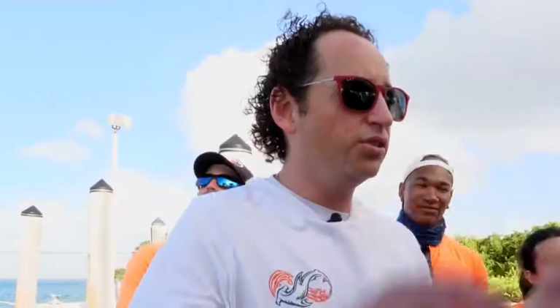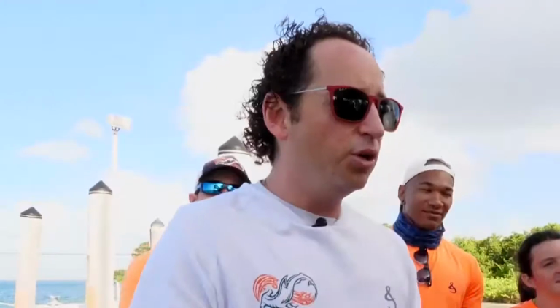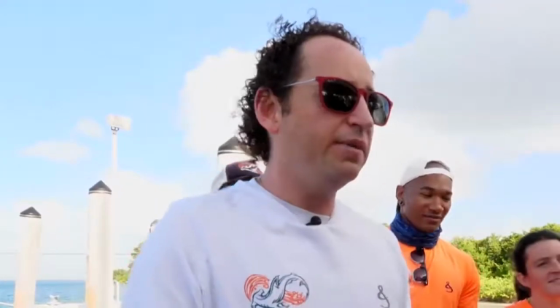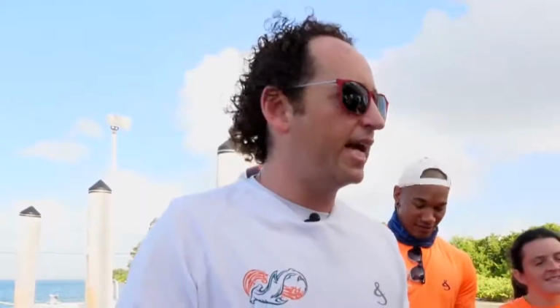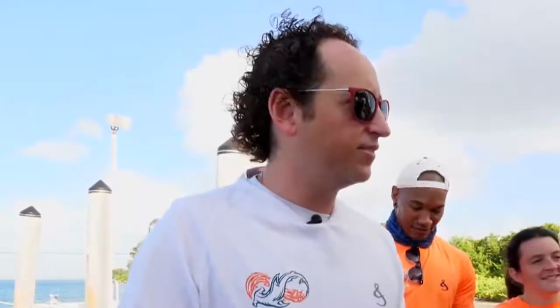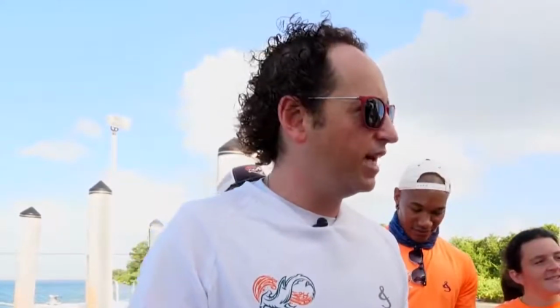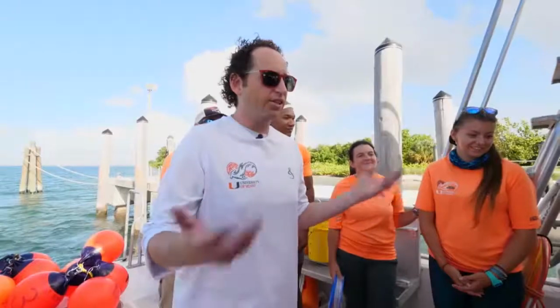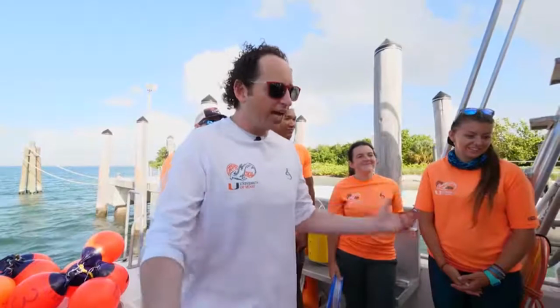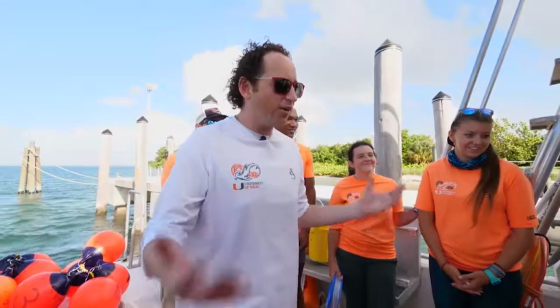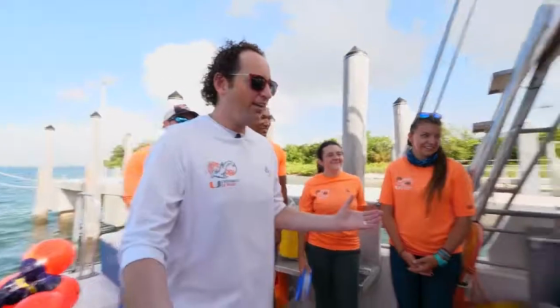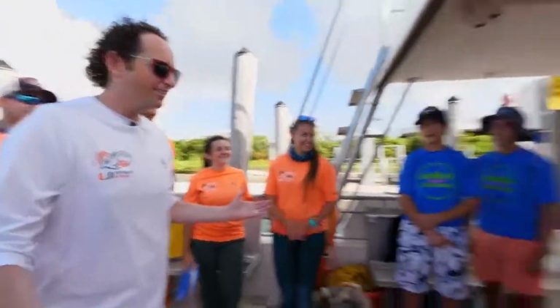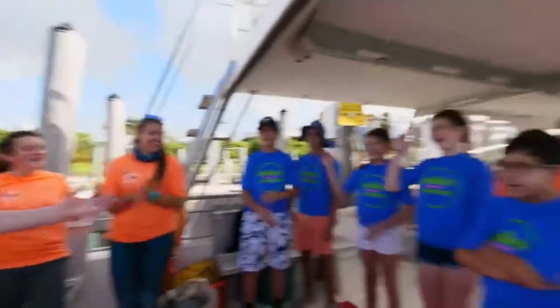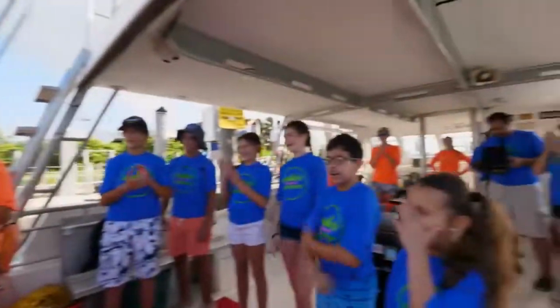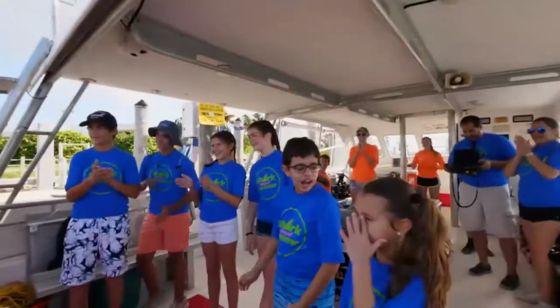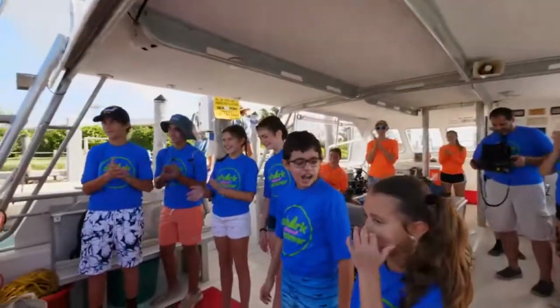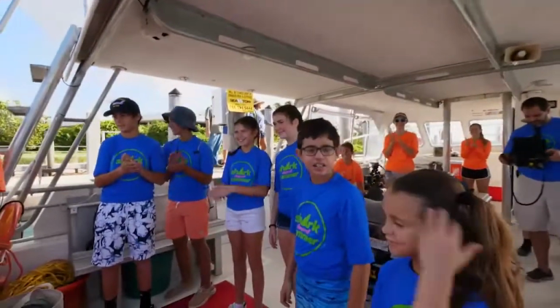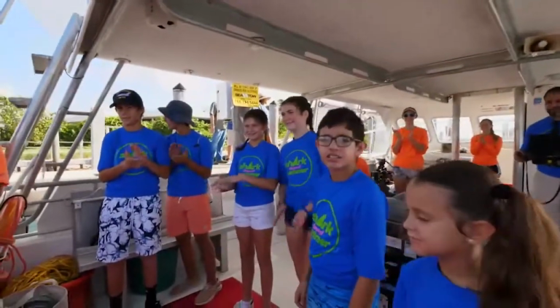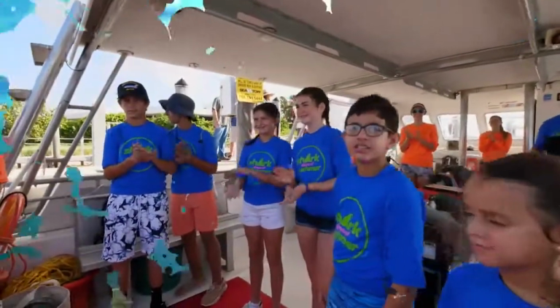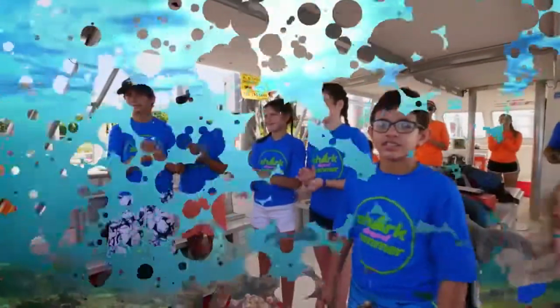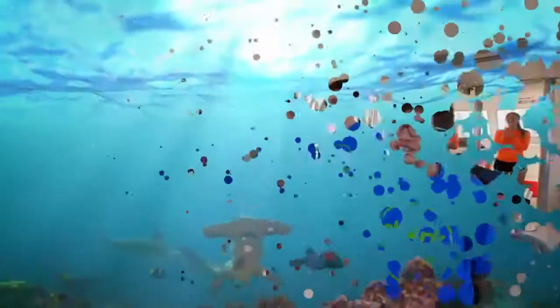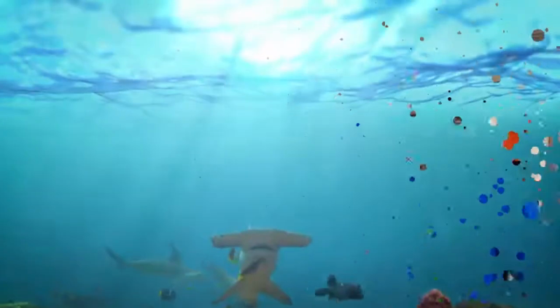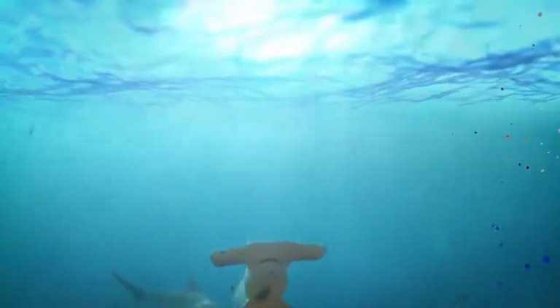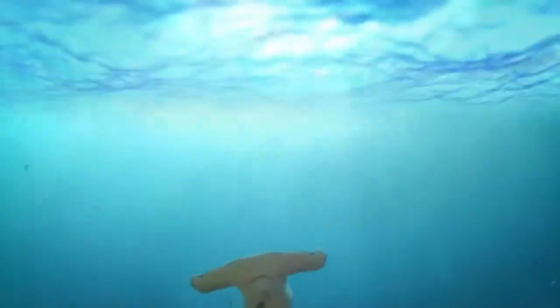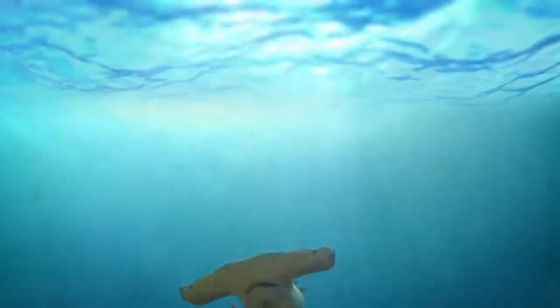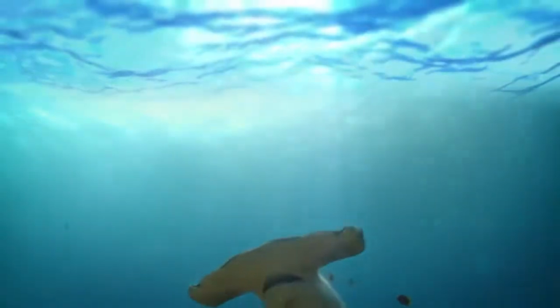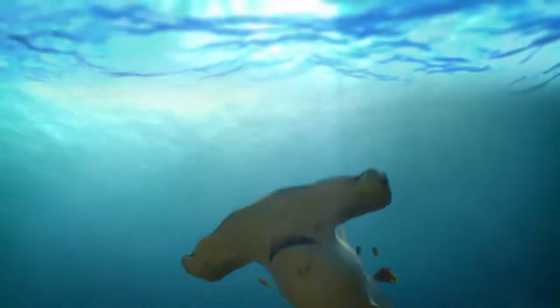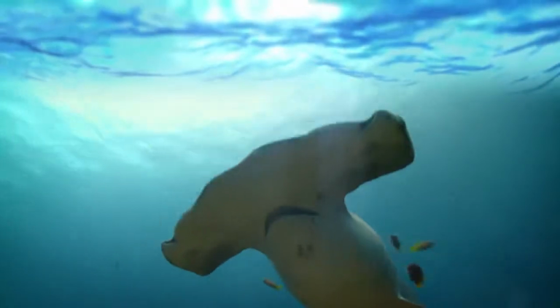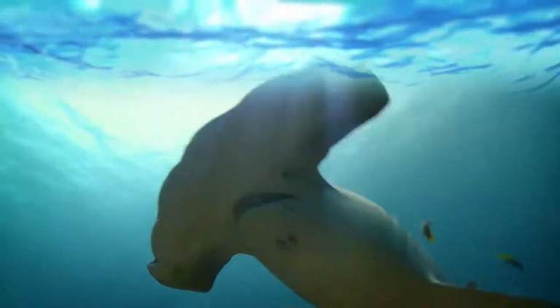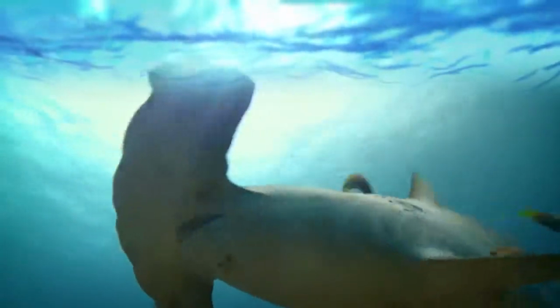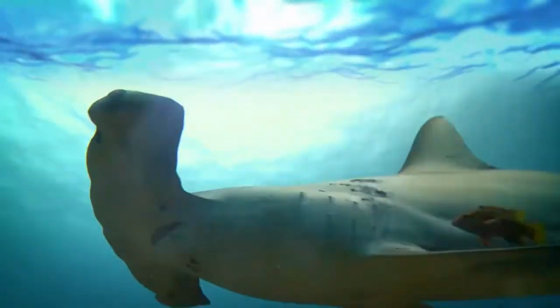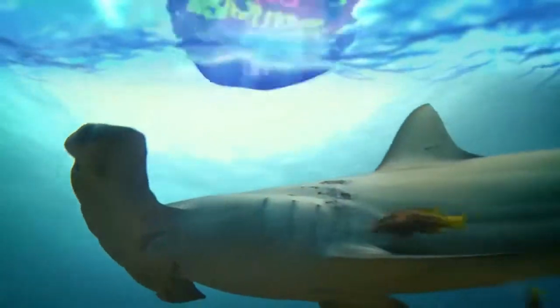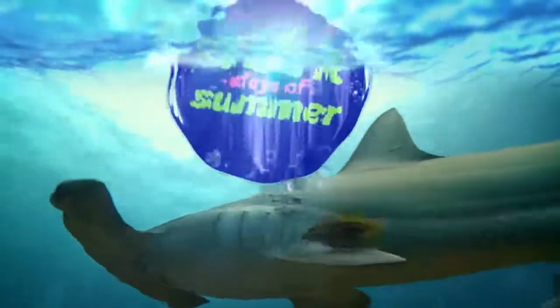So you are going to be scientists for the day — are you excited, are you ready? Let's do it! Stay tuned, we have more fascinating facts coming up on Shark Days of Summer.